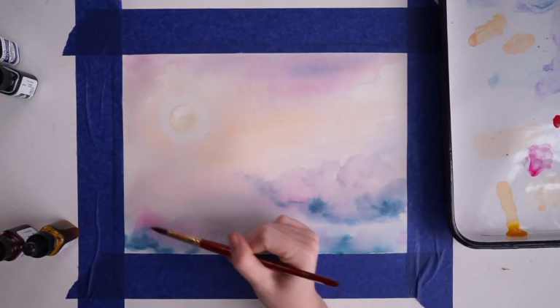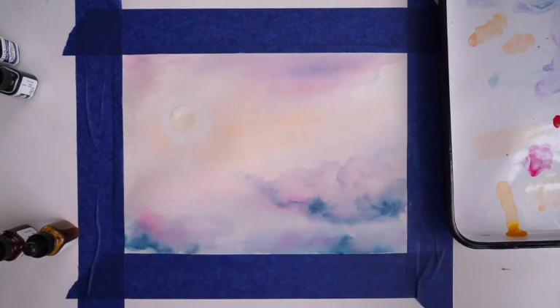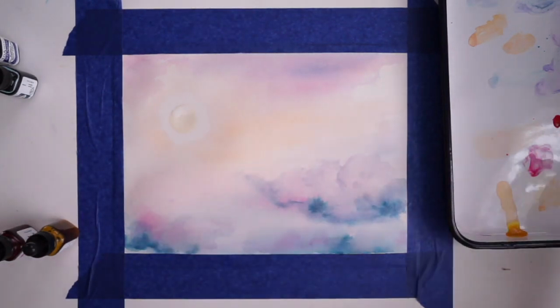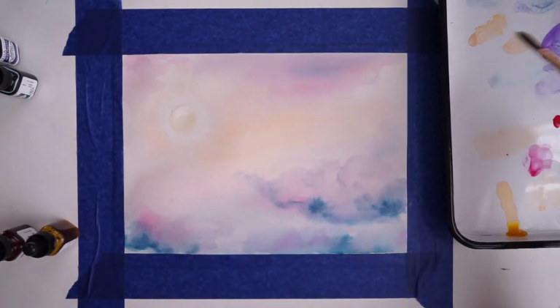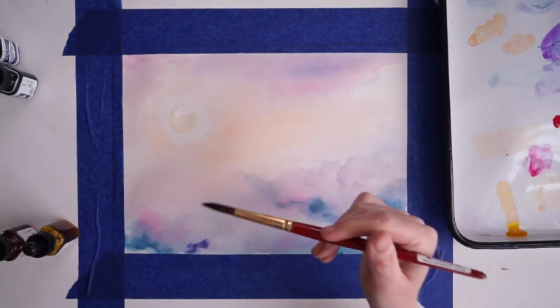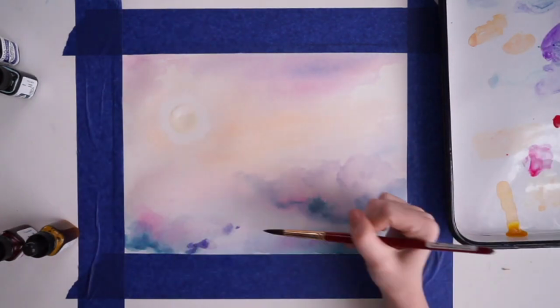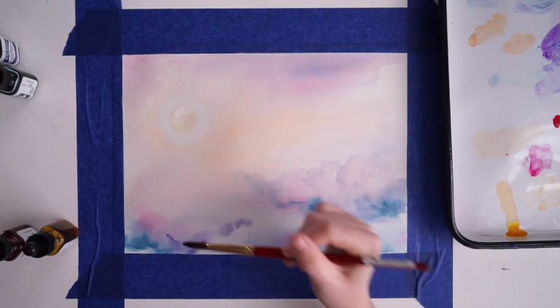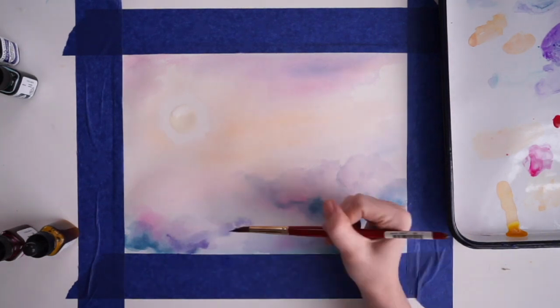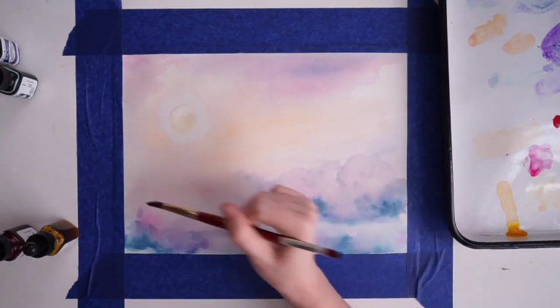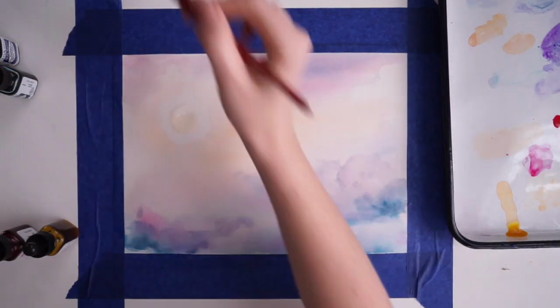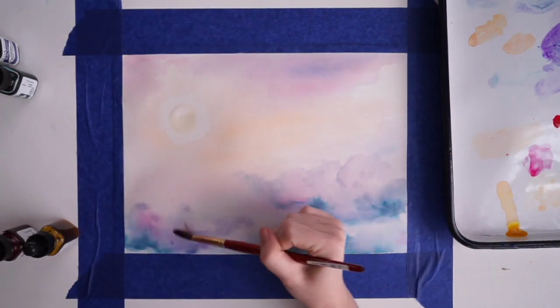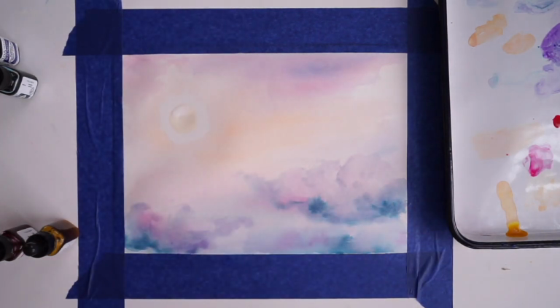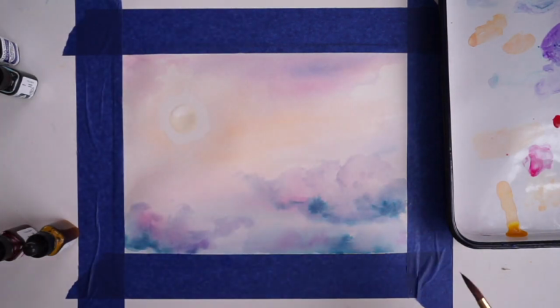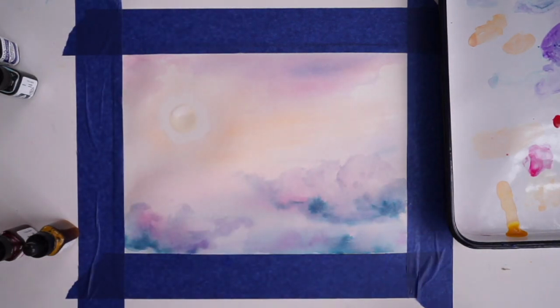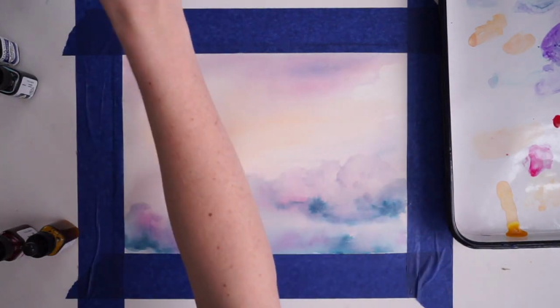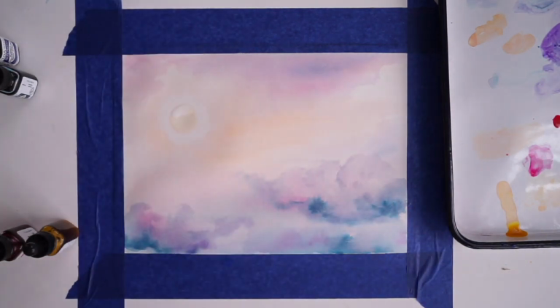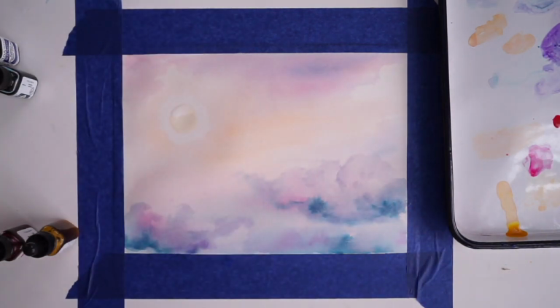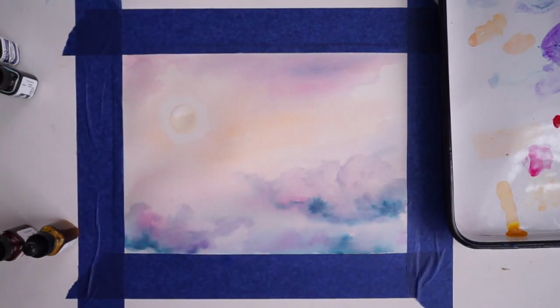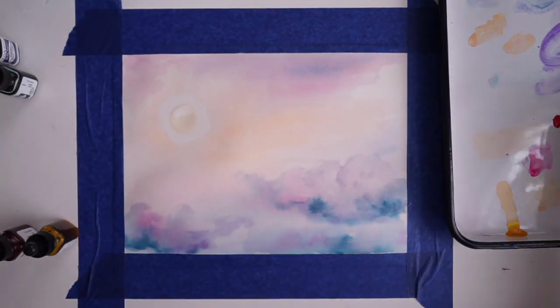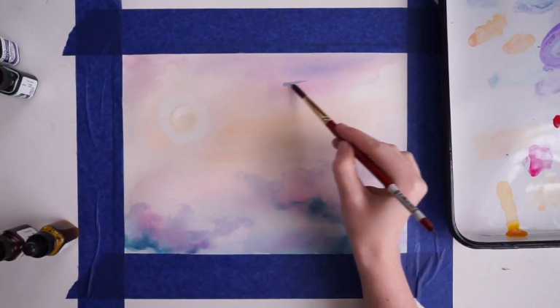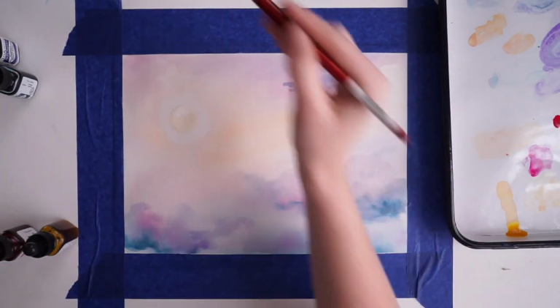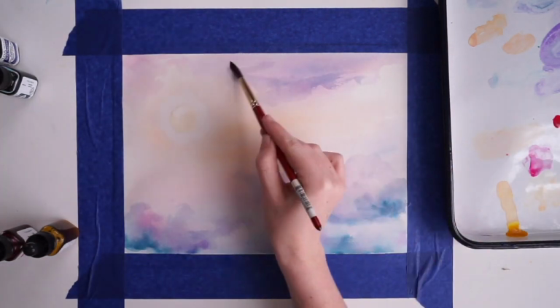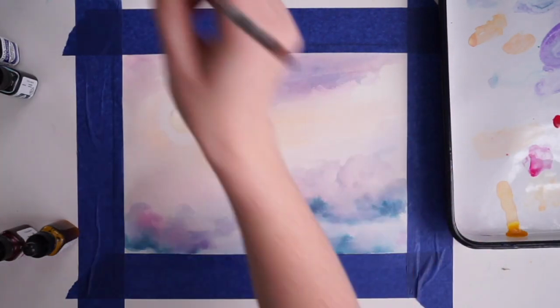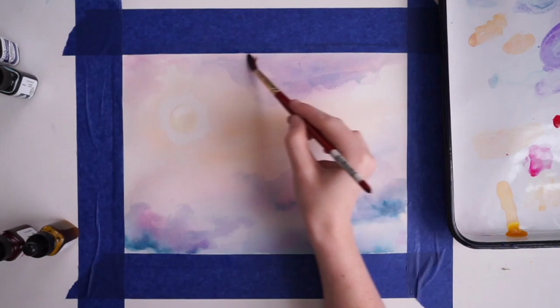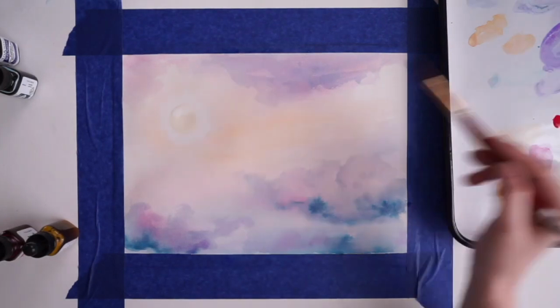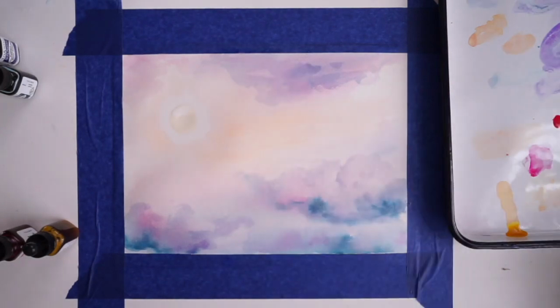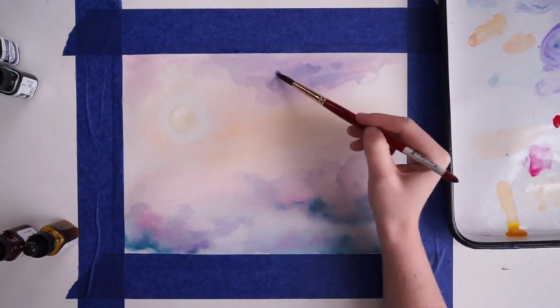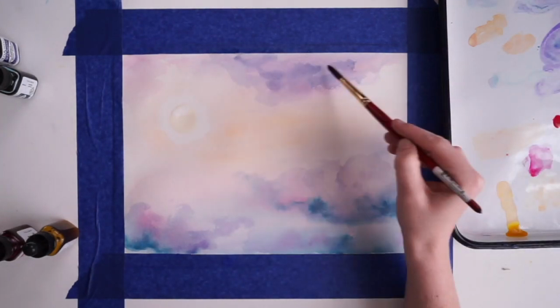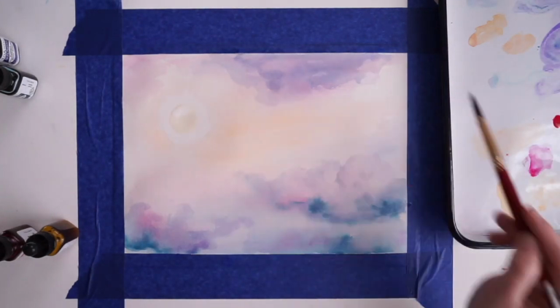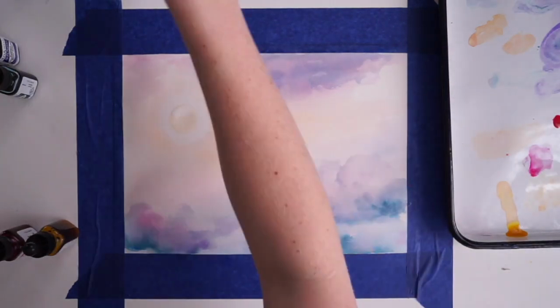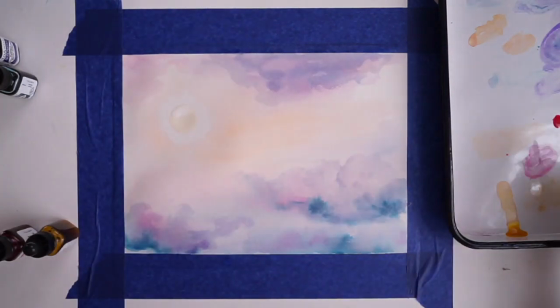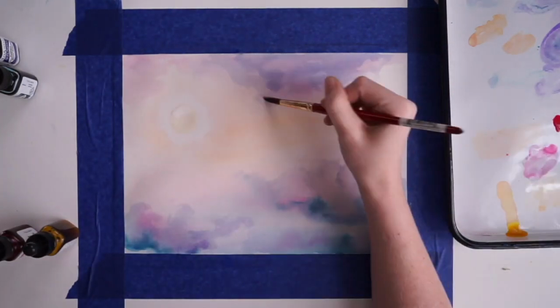I'm starting to shape my clouds. To do that I just take a little bit of a darker color — either the violet or the blue — and start kind of shaping my clouds.